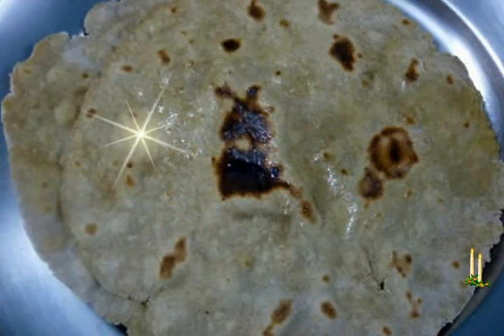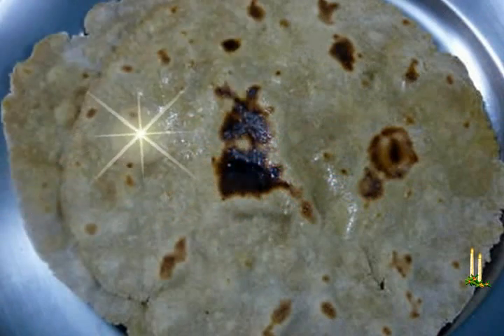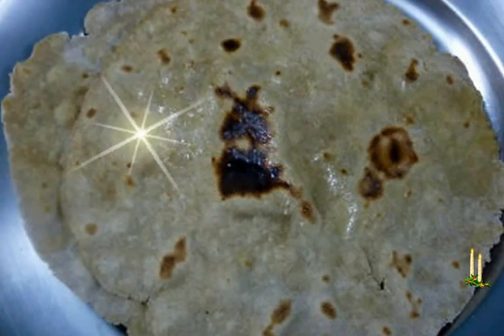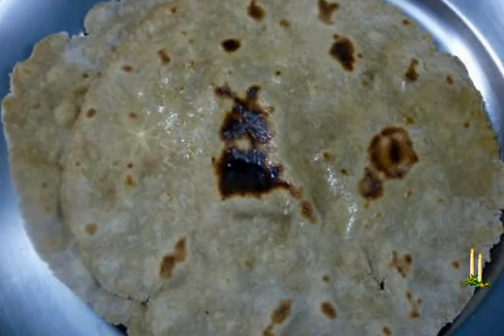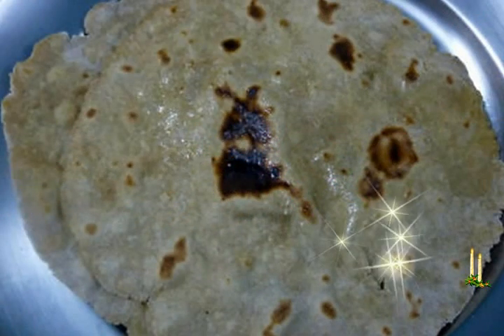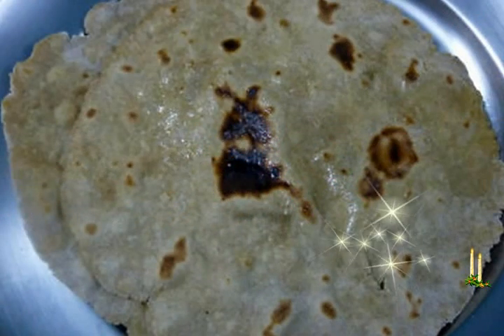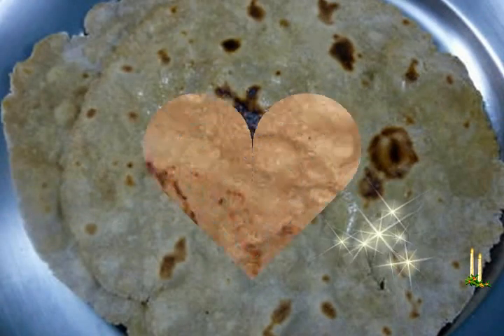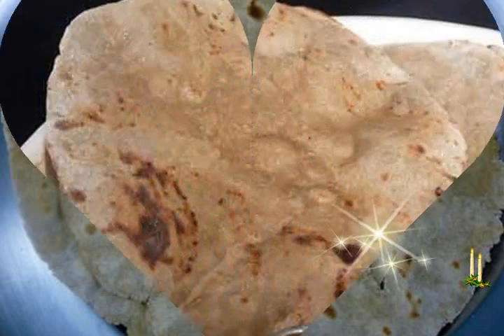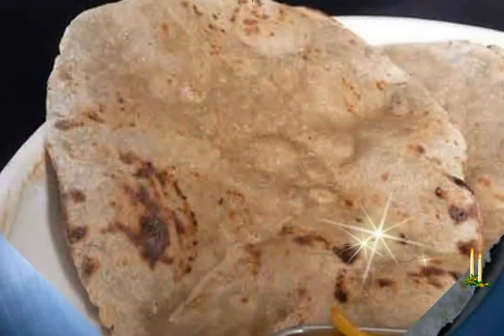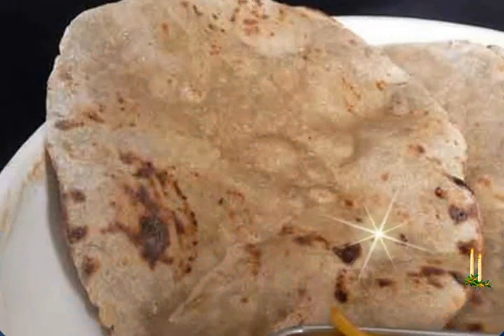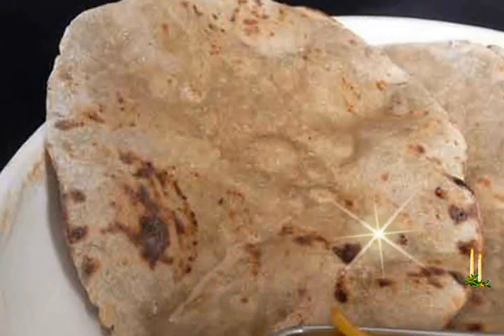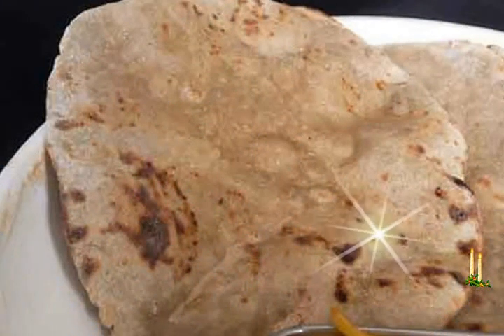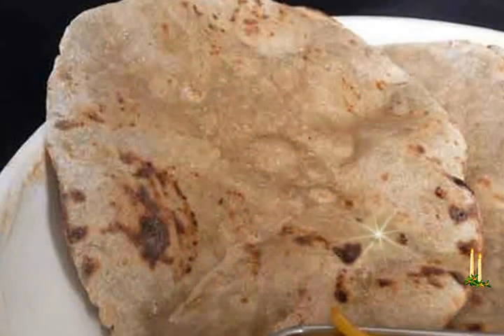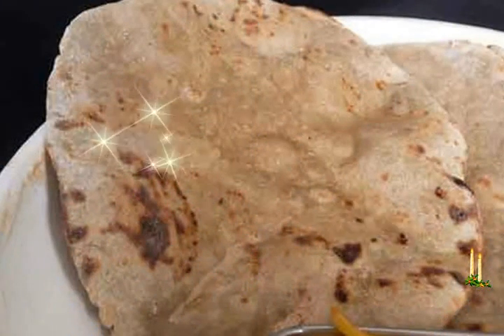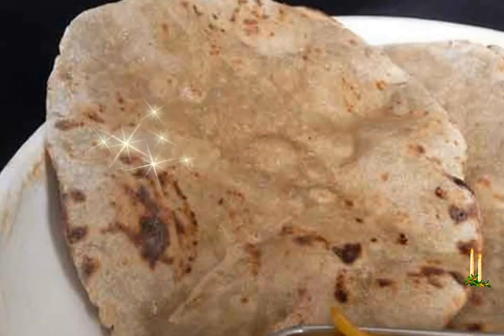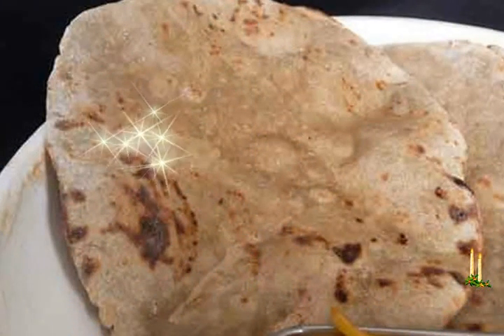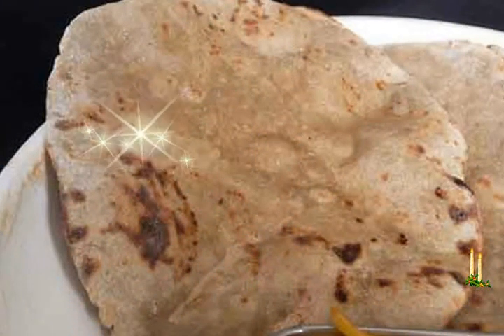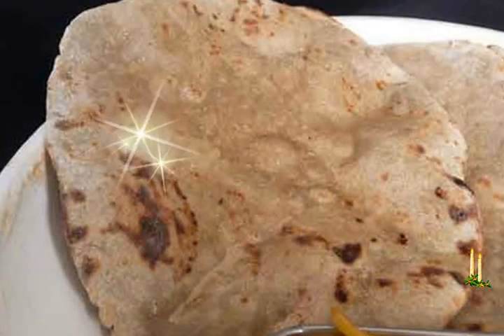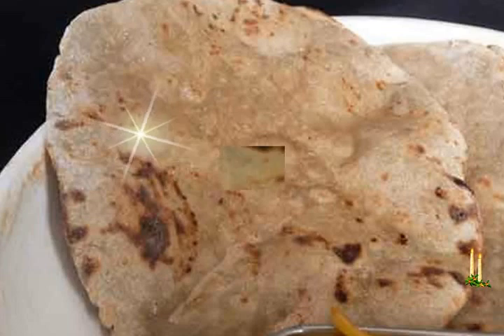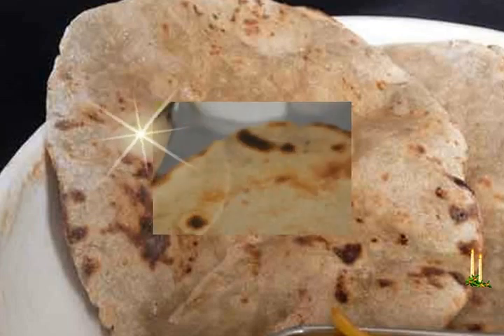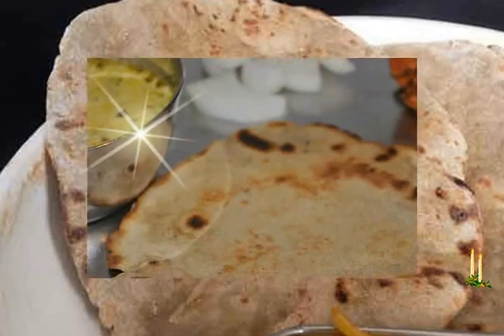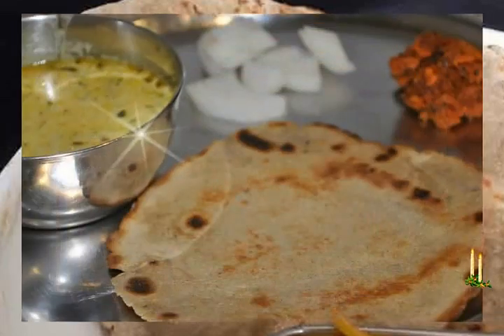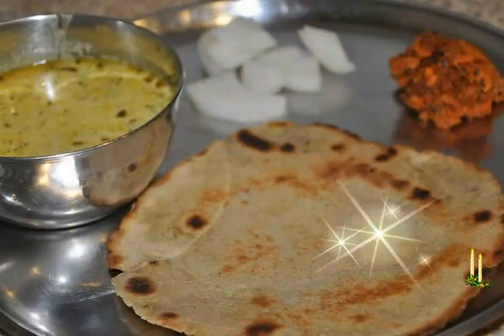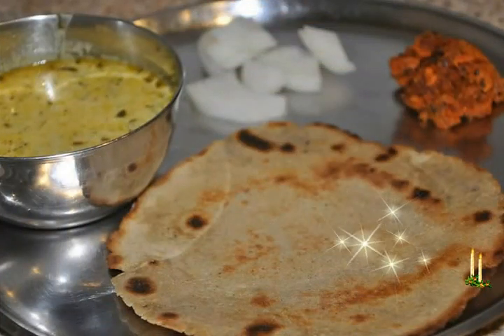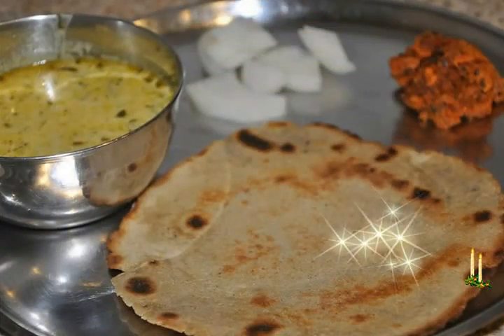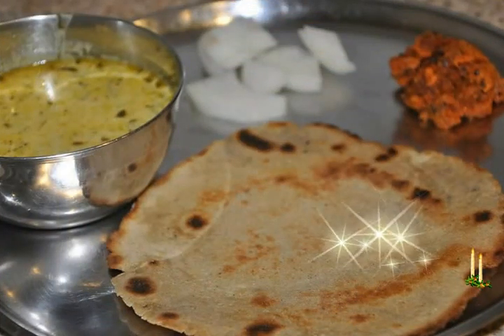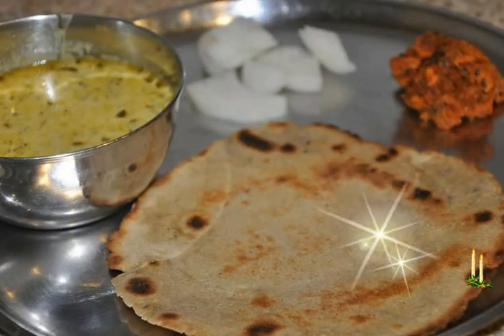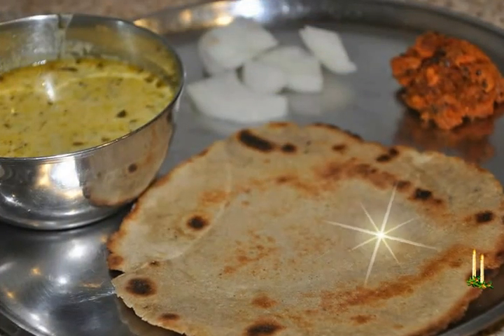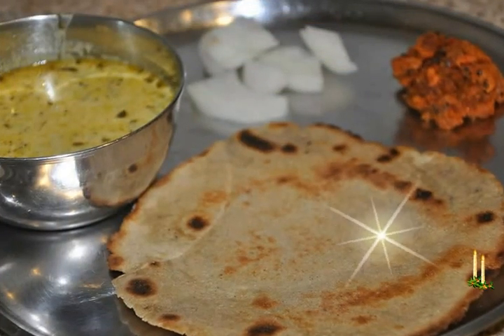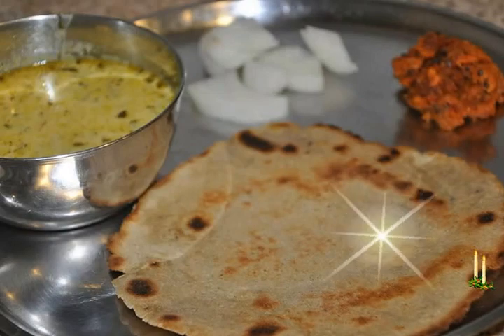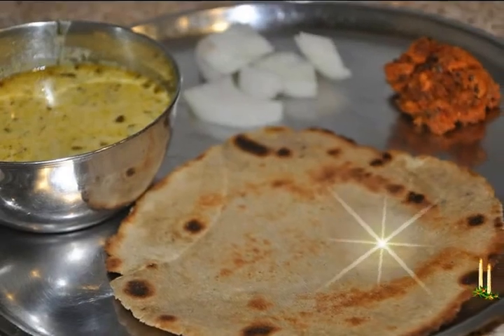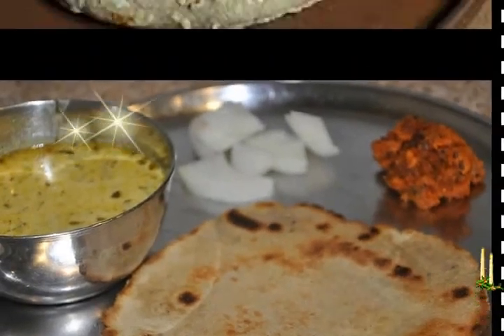1 cup equals 250 millilitres. 2 to 2½ cups beja flour or millet flour, 1 teaspoon oil, water as required, salt as required, some beja flour or whole wheat flour for dusting, sunflower oil or ghee for applying on the rotis or for frying them.